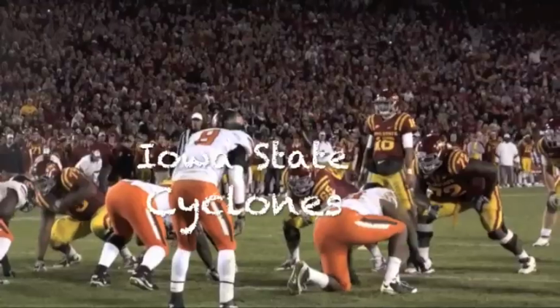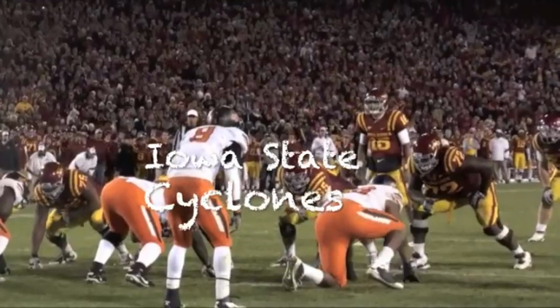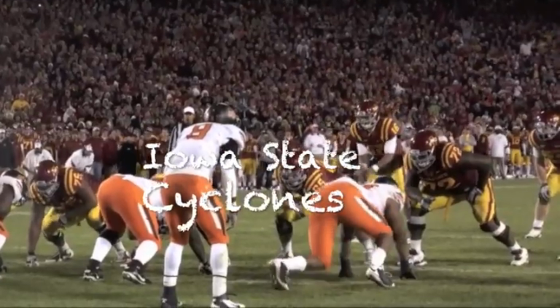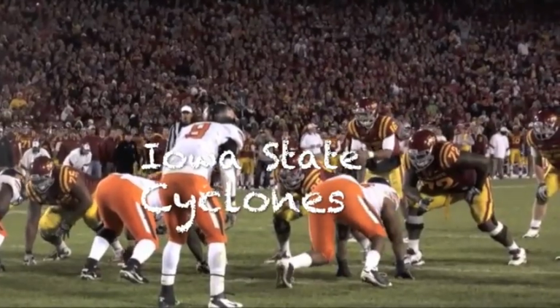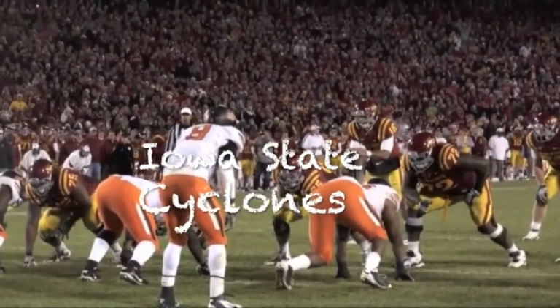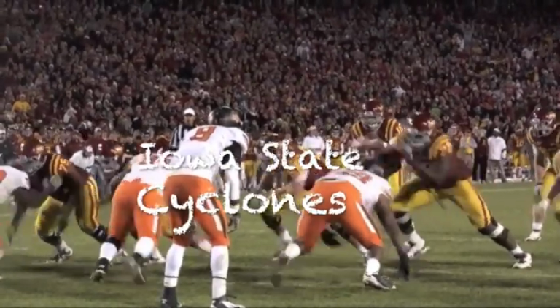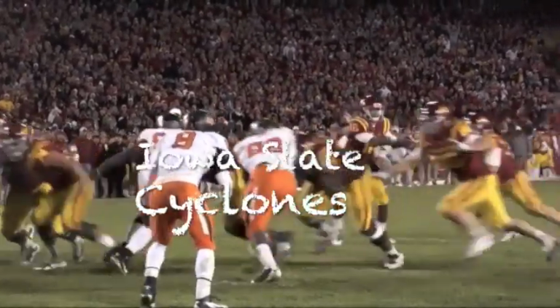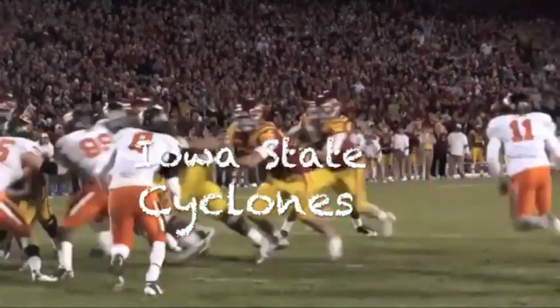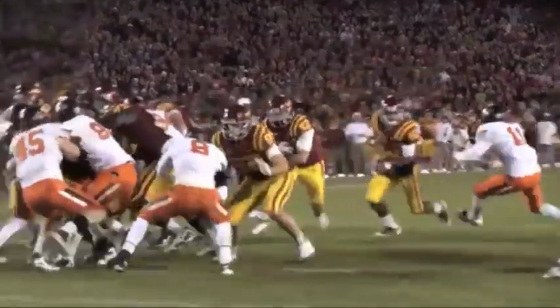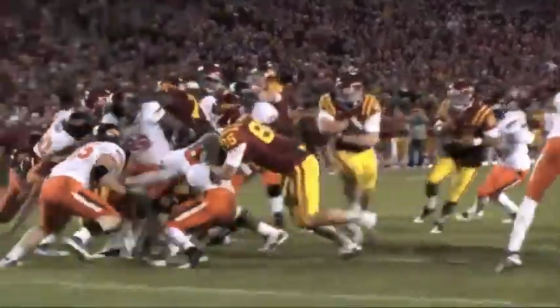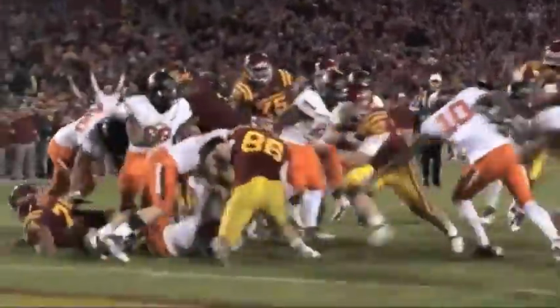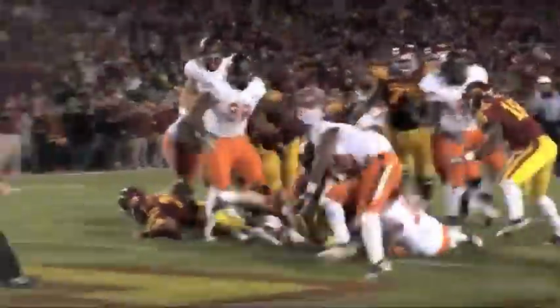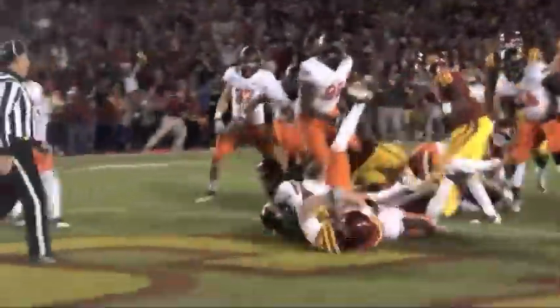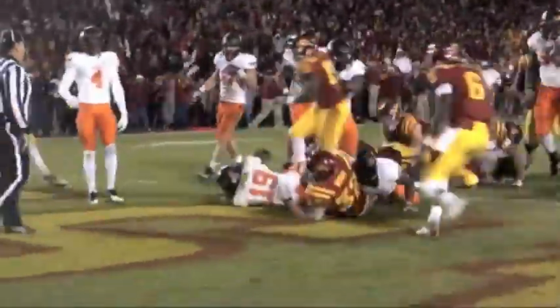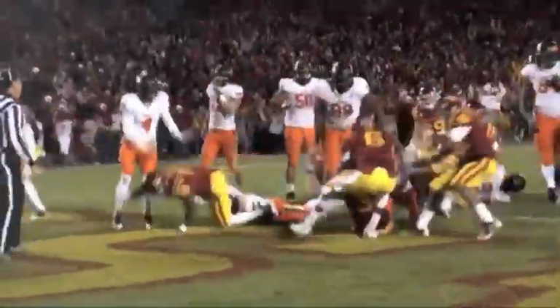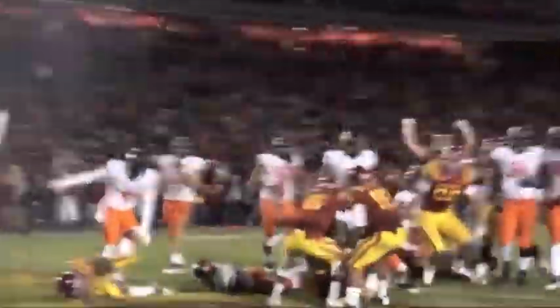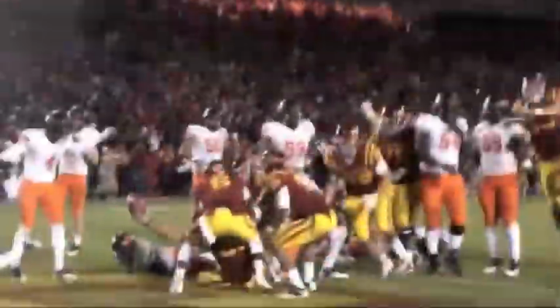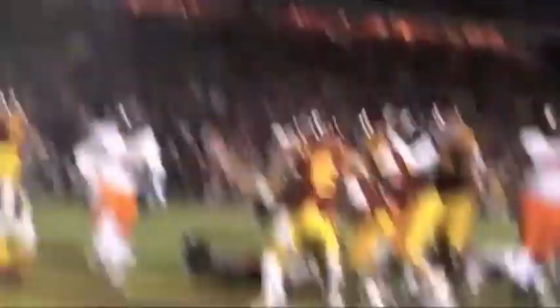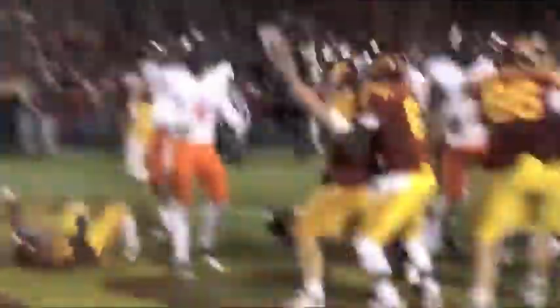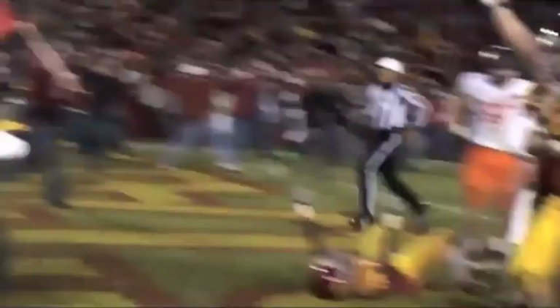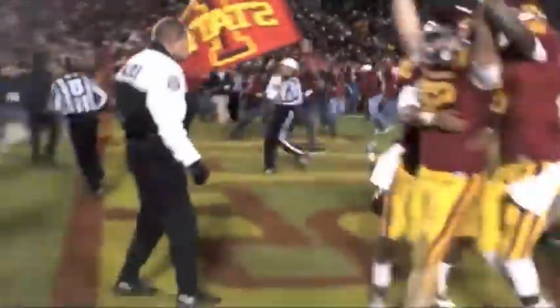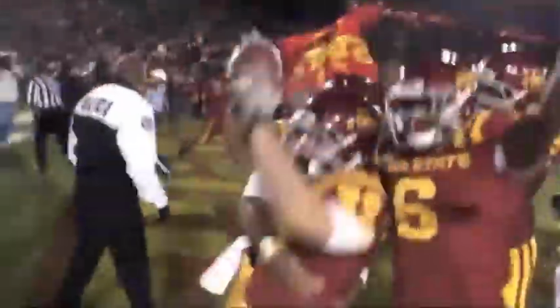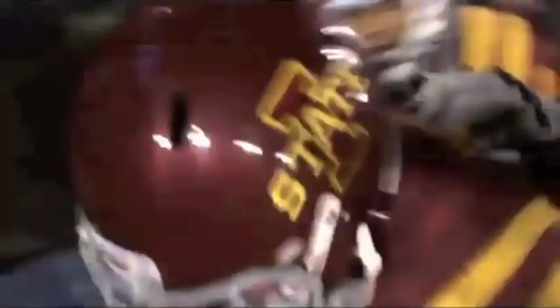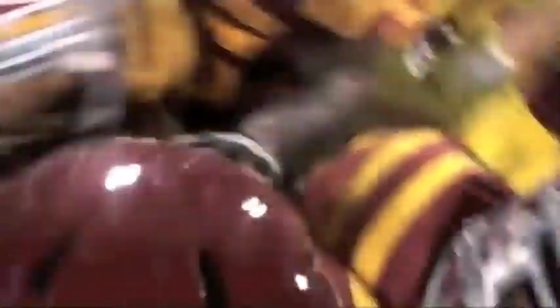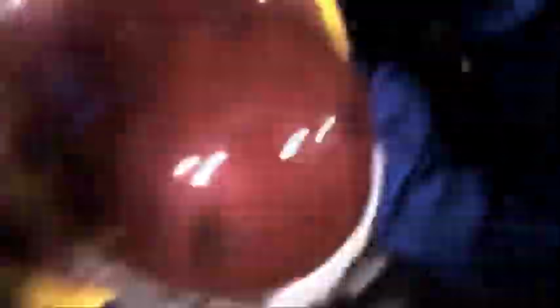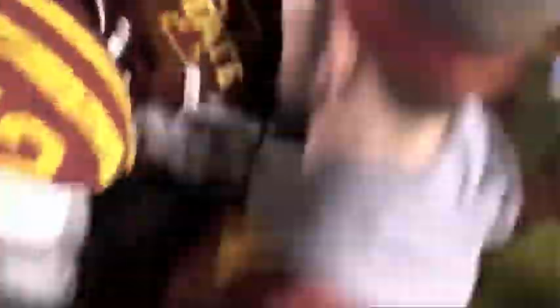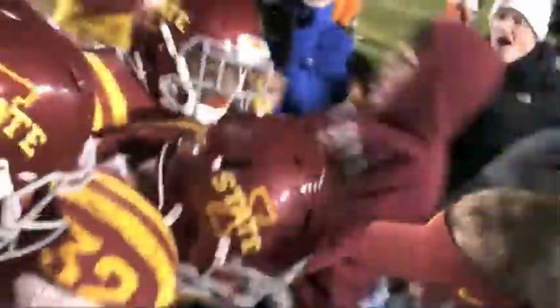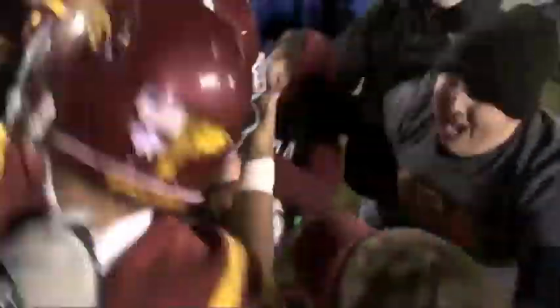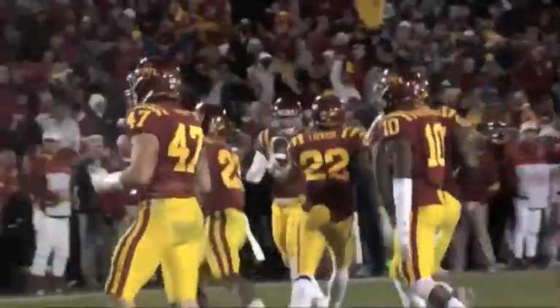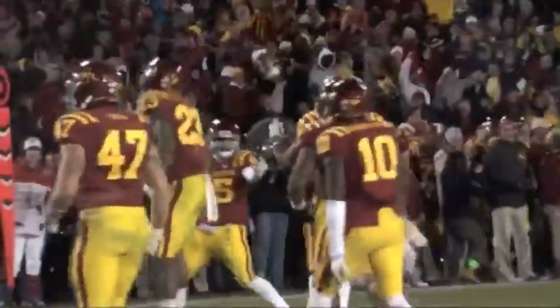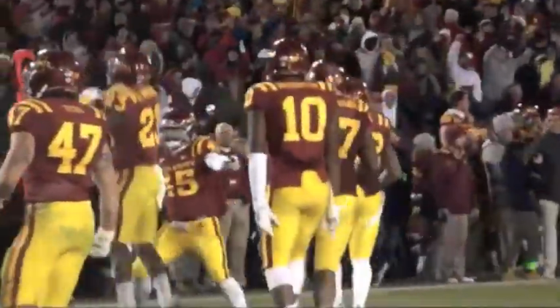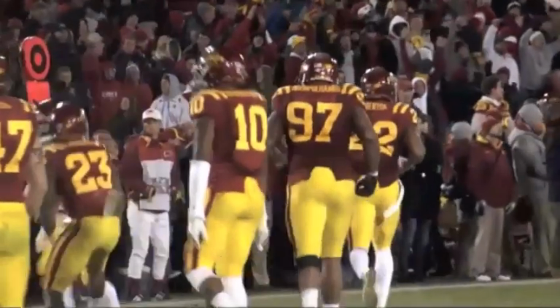I'm going with the Cyclones in this game. I think right now, offensively, they're a little bit more diversified than Rutgers, so they're gonna be able to throw the football if they need to. And defensively, with that secondary, that's gonna put a lot of pressure on Rutgers — they're gonna just man up on those wide receivers and force them to beat them with the running game.